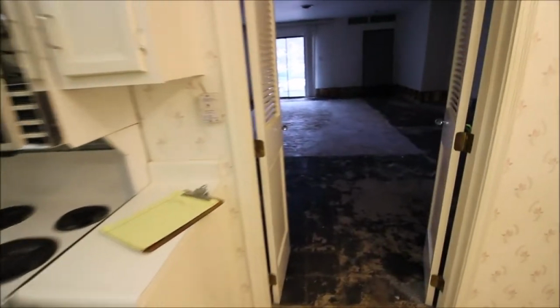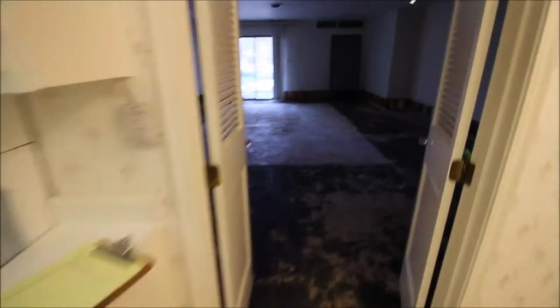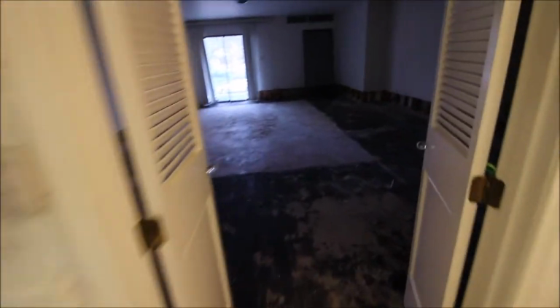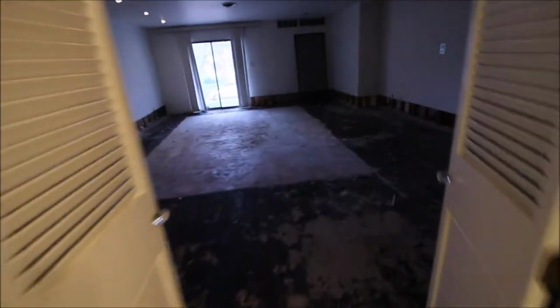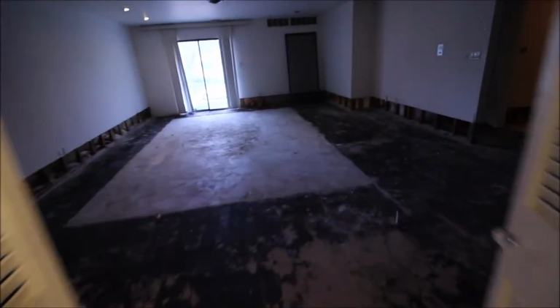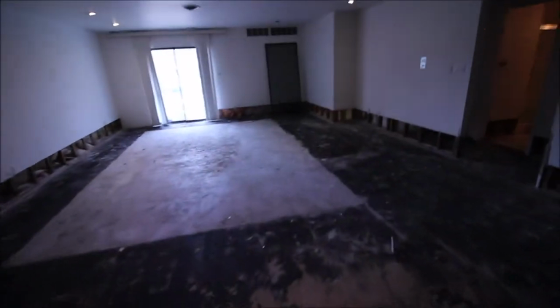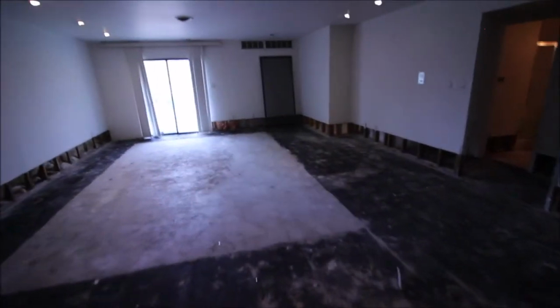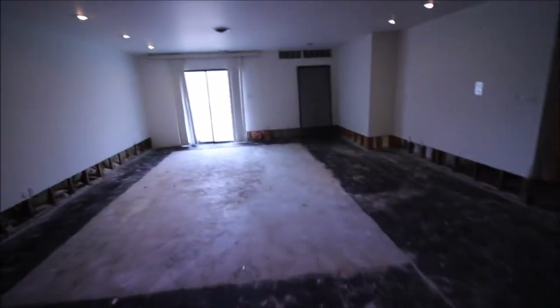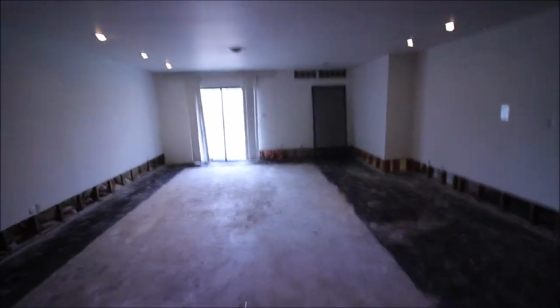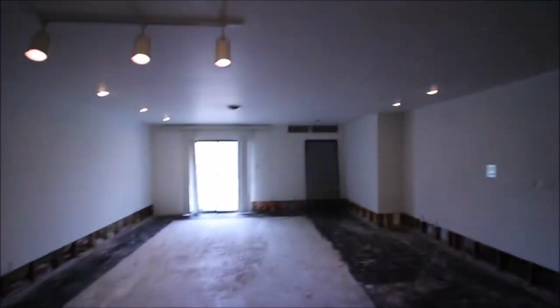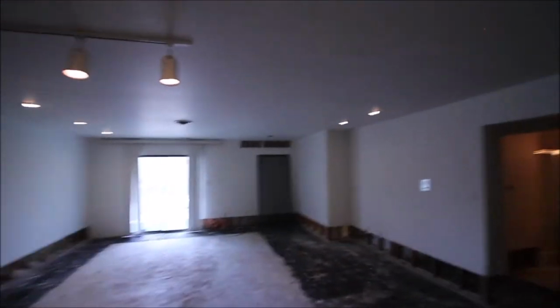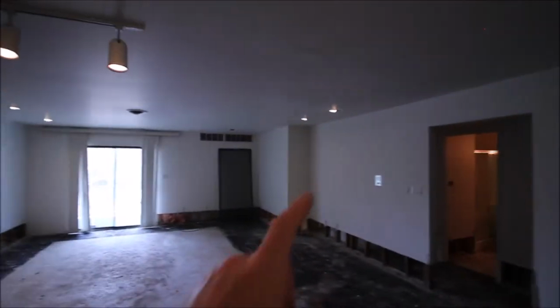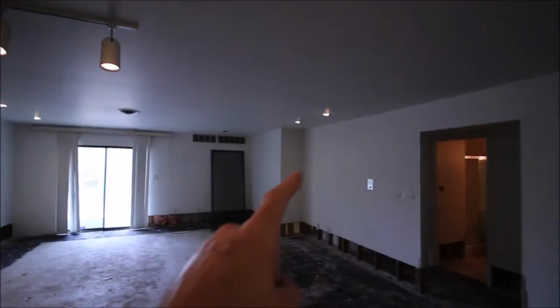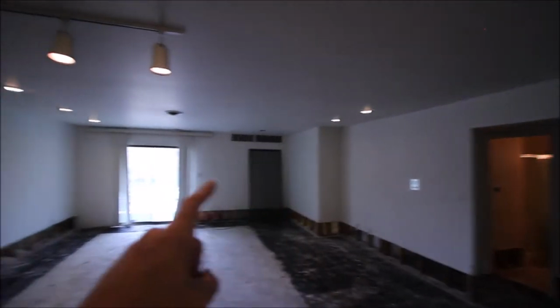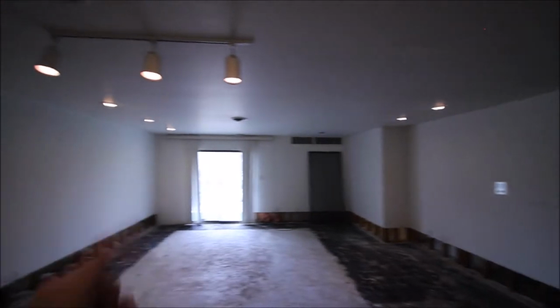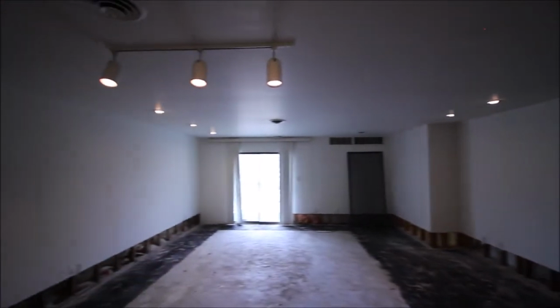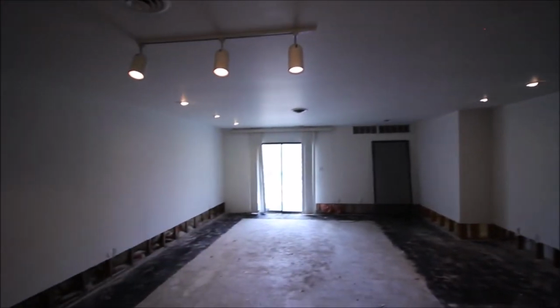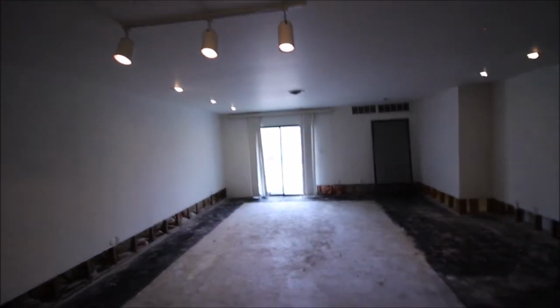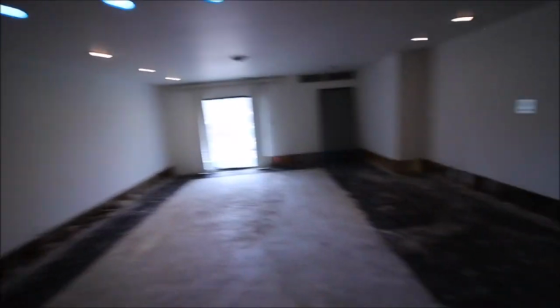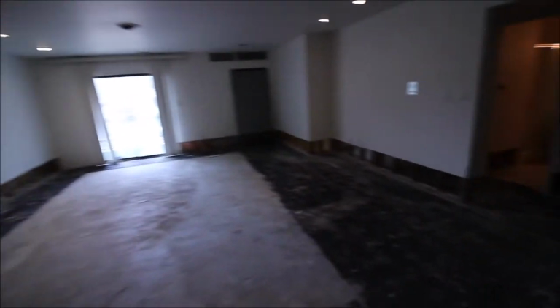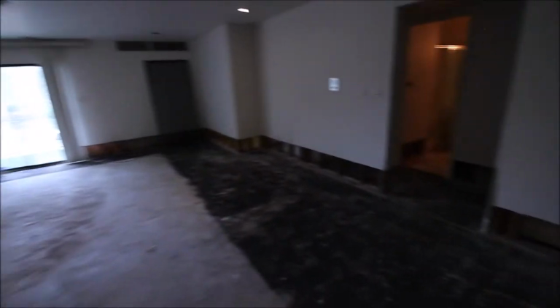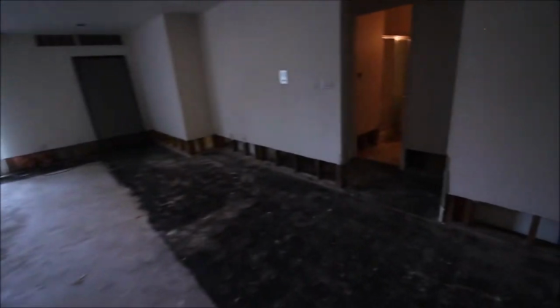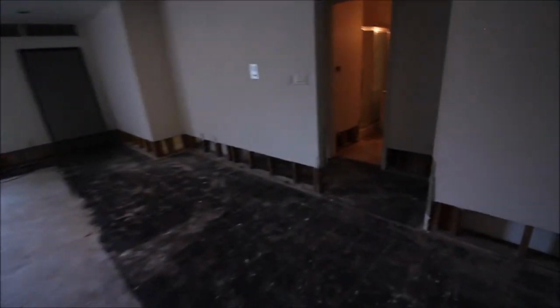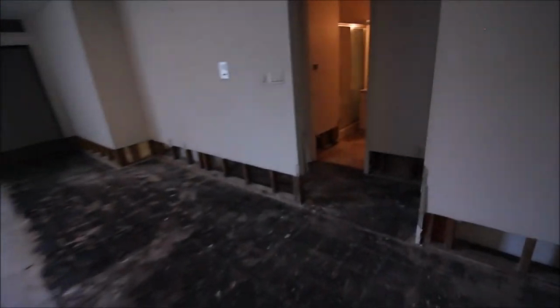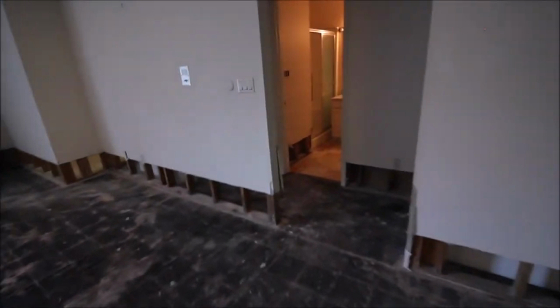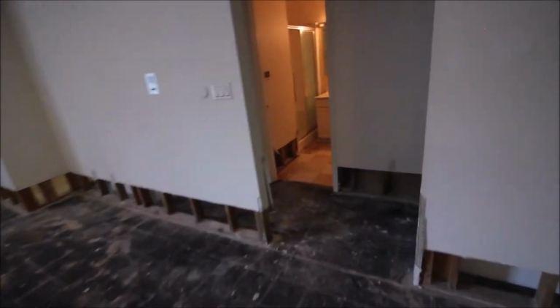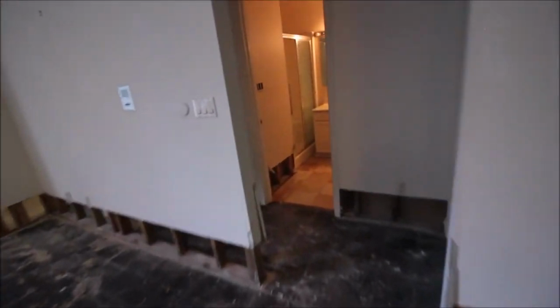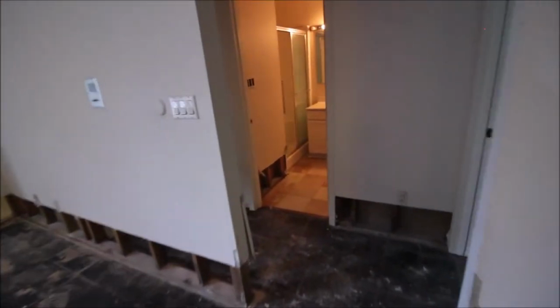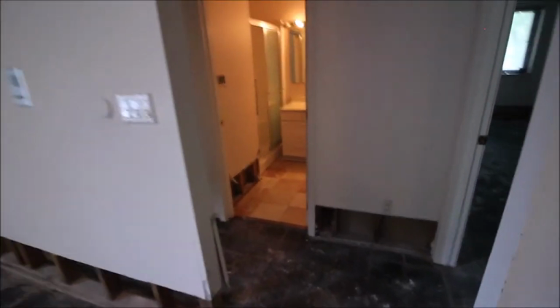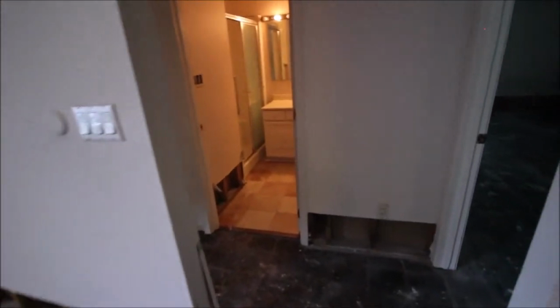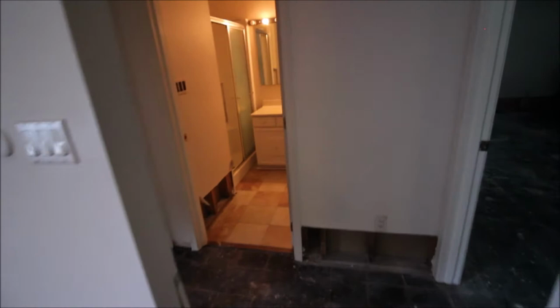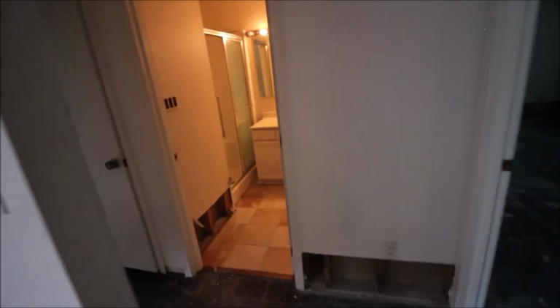Making our way back into the great room, as you can see we do have can lighting all the way around. Making our way into the hallway — to the right is going to be the guest bedroom, and to the left is going to be the master bedroom.